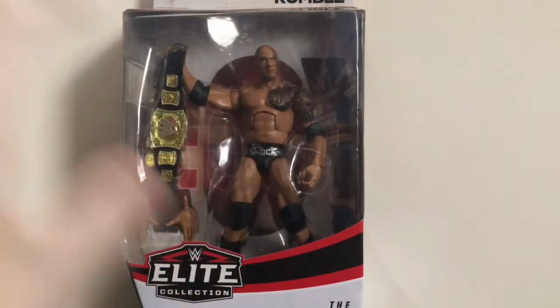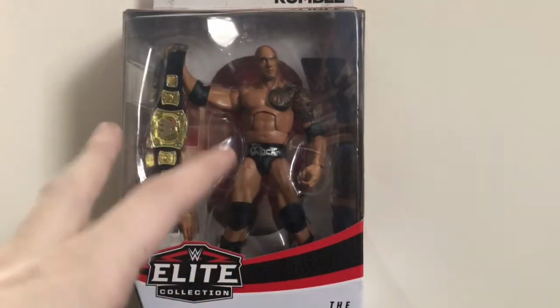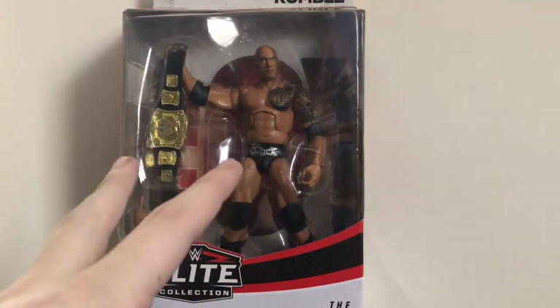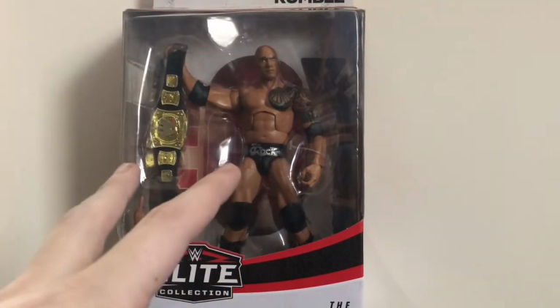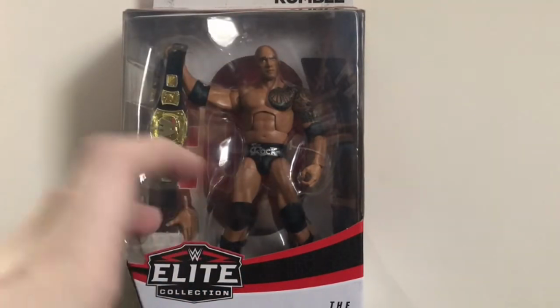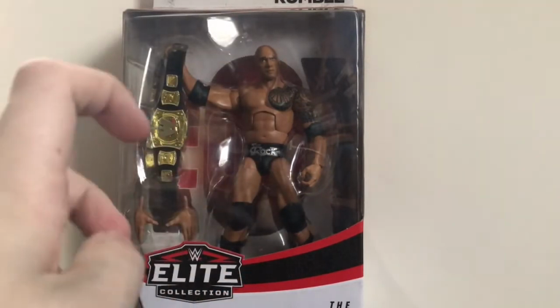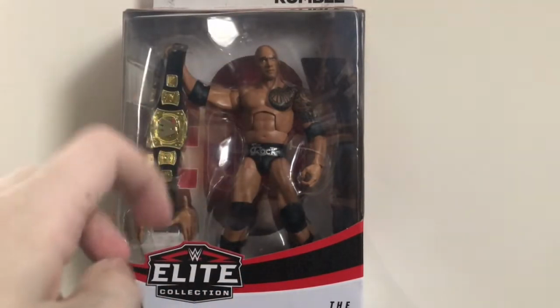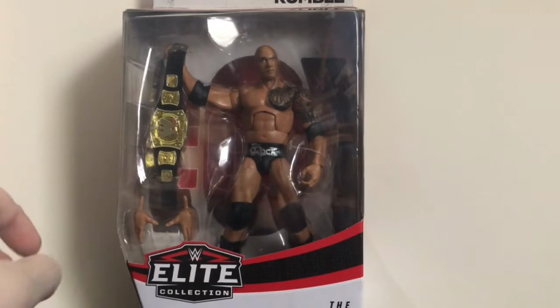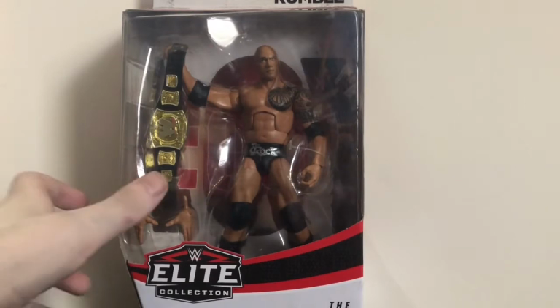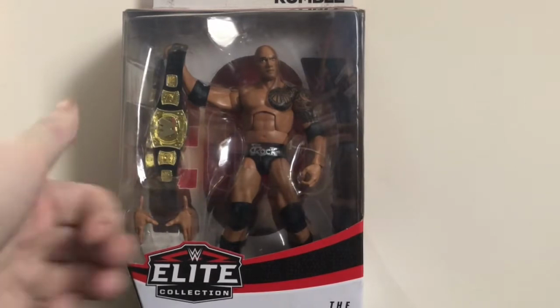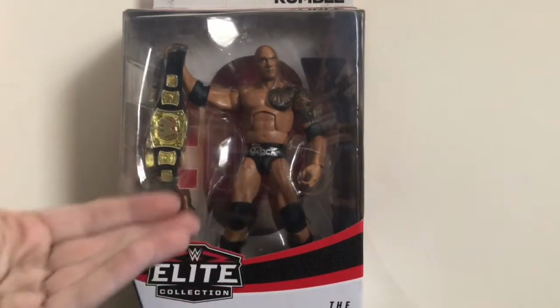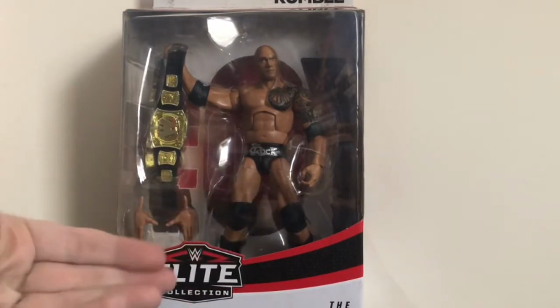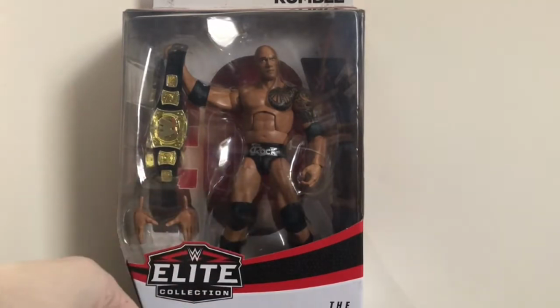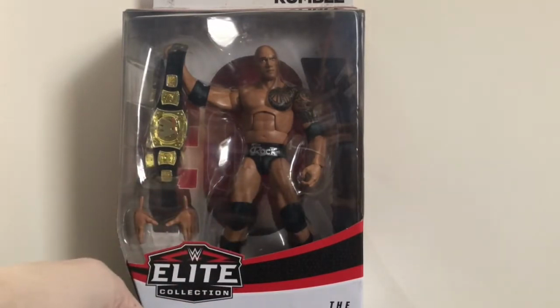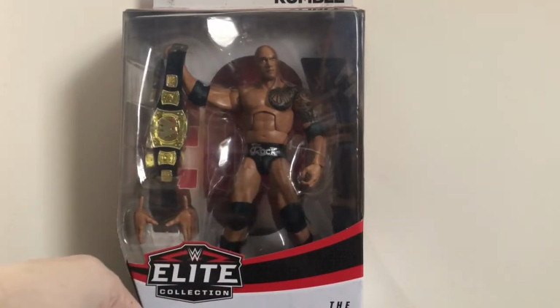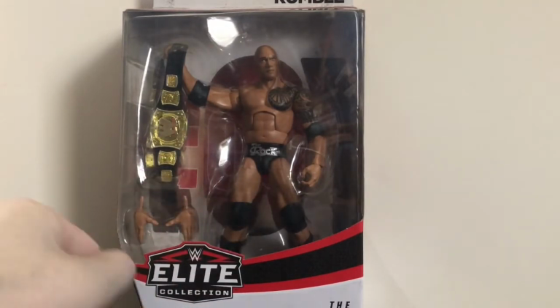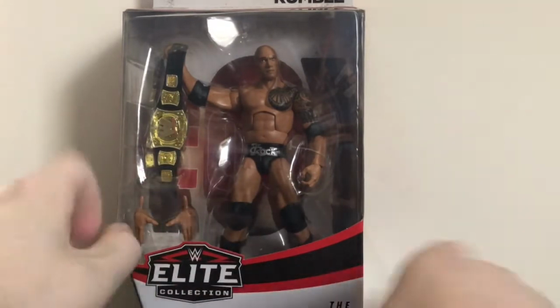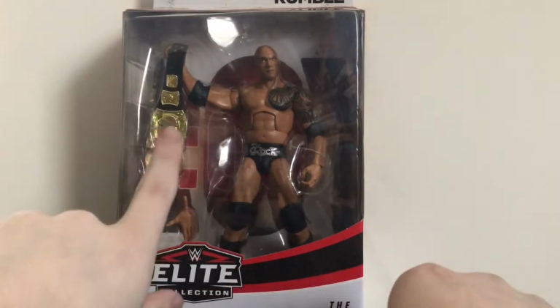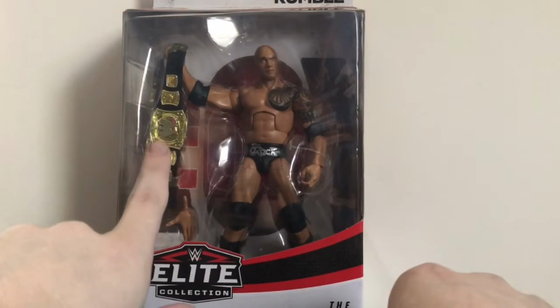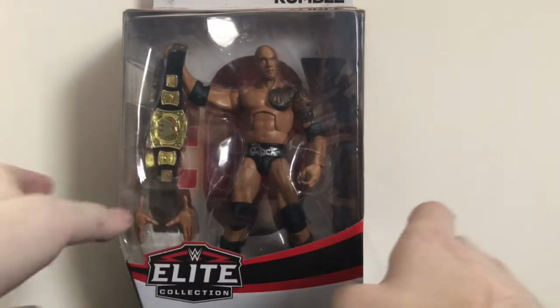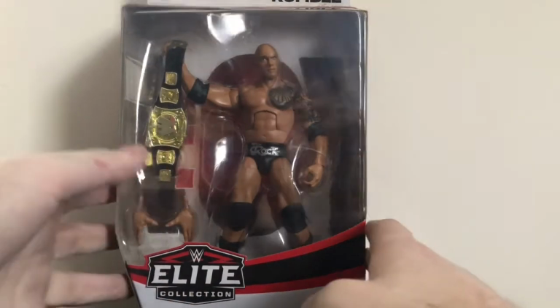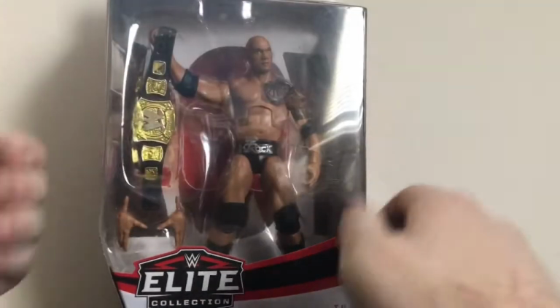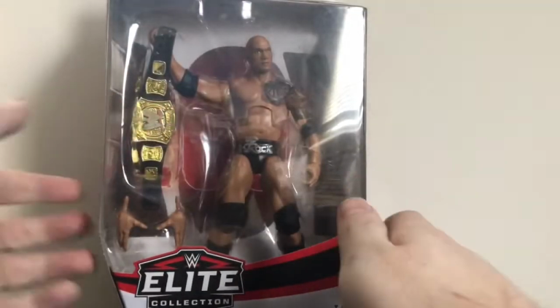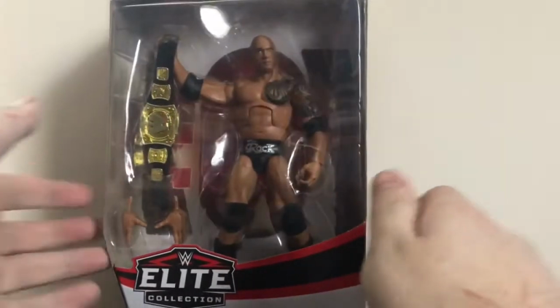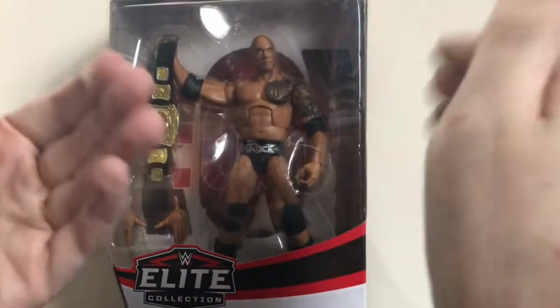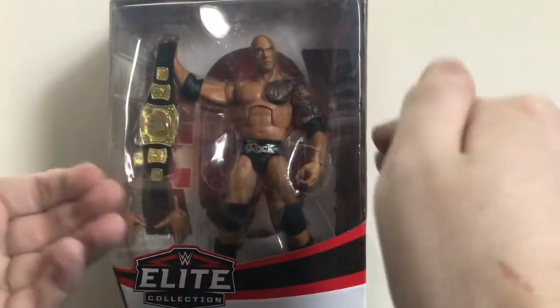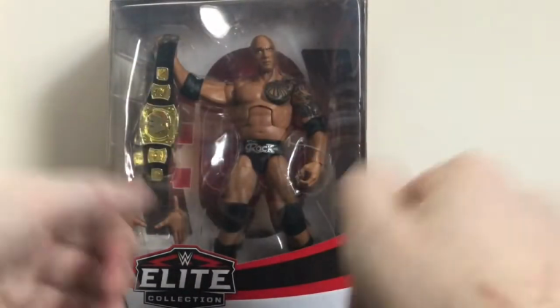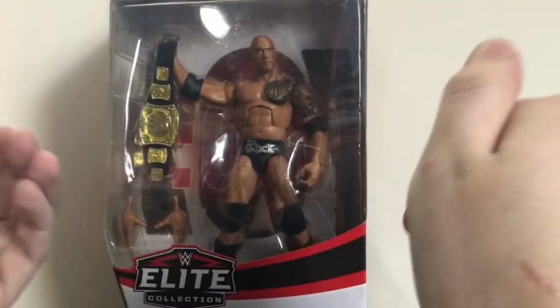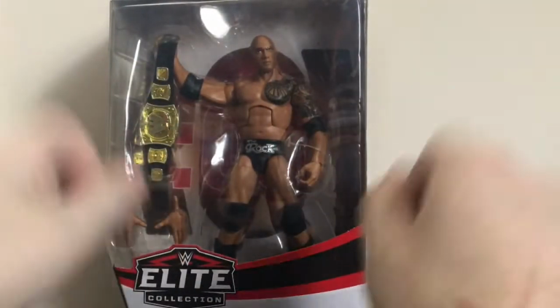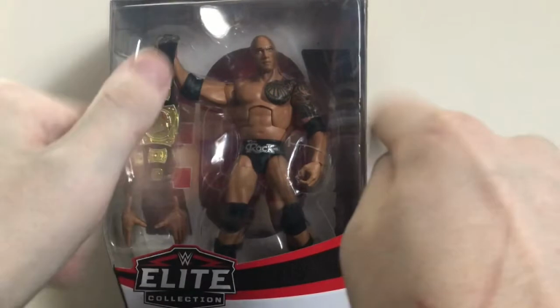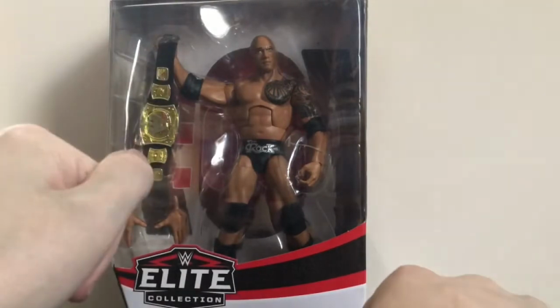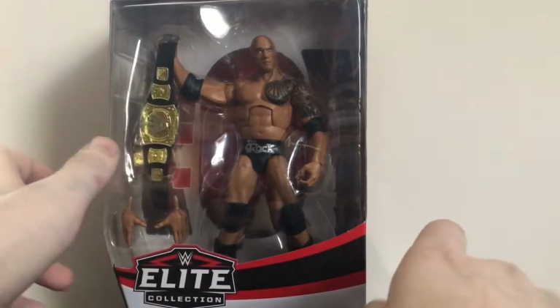This was pretty much the figure I was looking forward to the most from the set — because obviously The Rock is my favorite wrestler of all time, and the fact that he comes with this bad boy. But also because it's a great-looking figure, and it's from one of my favorite matches in recent memory. I'll get into that as the review goes on.